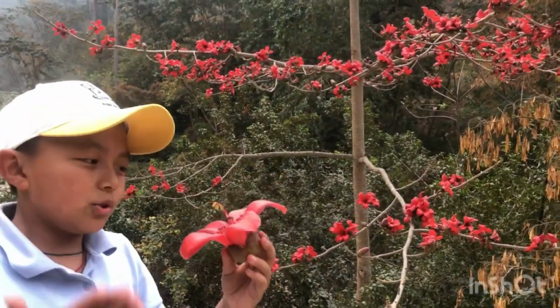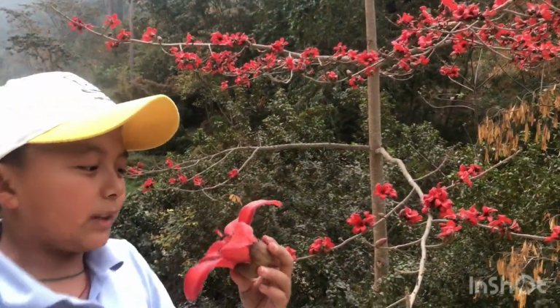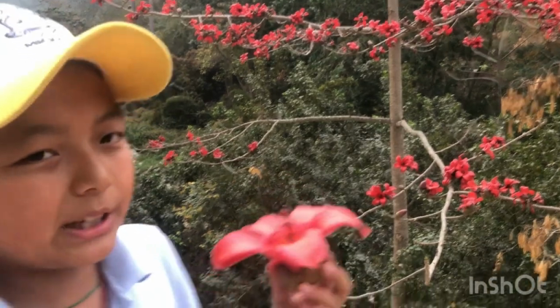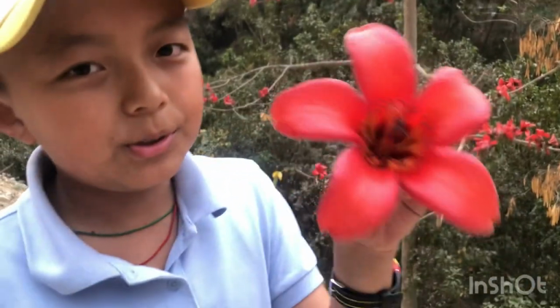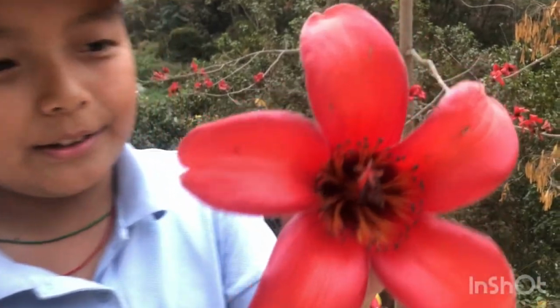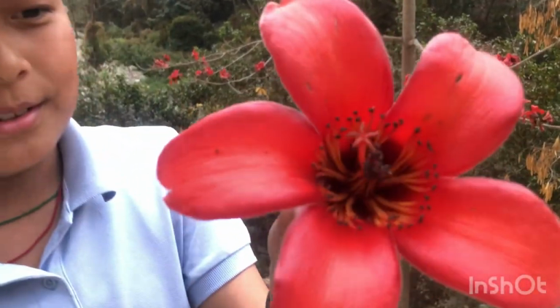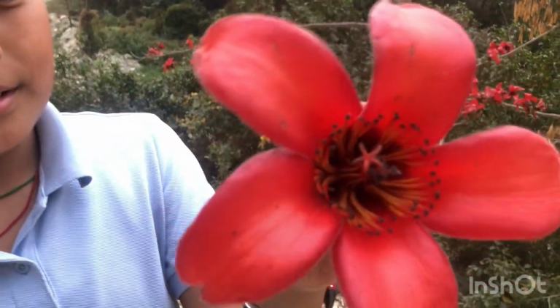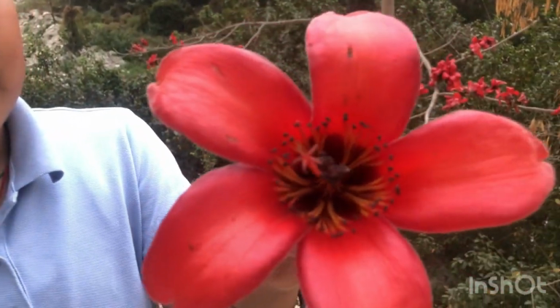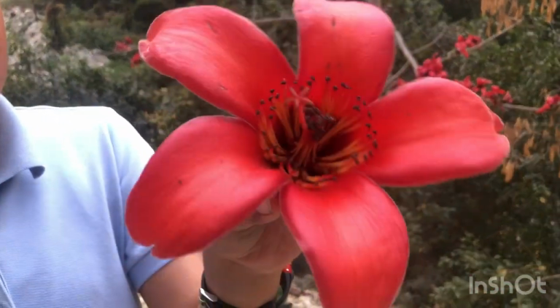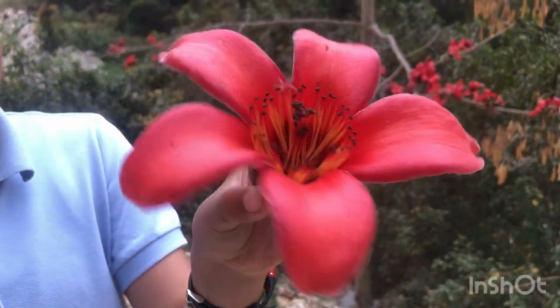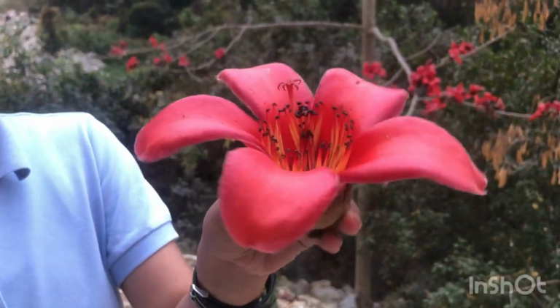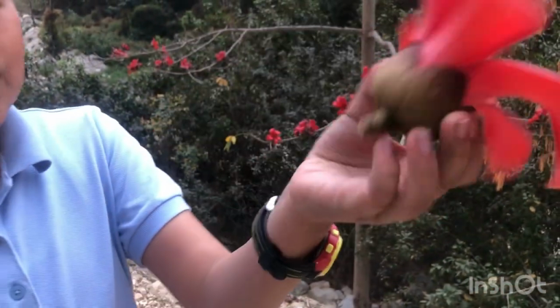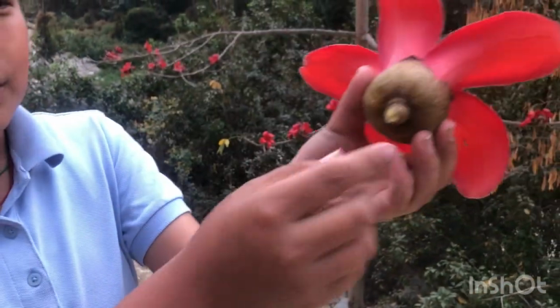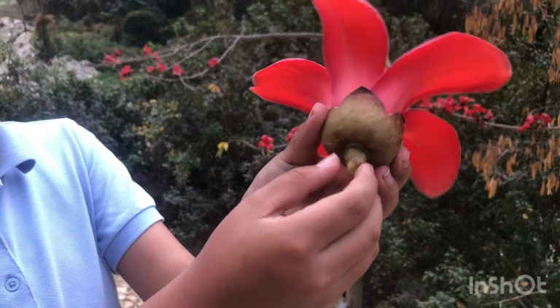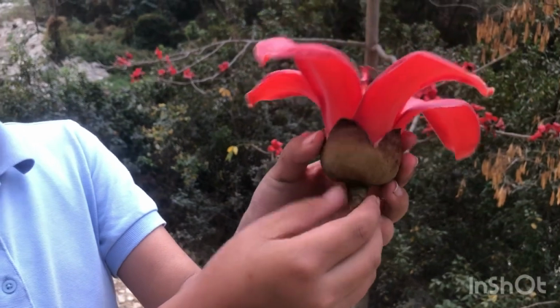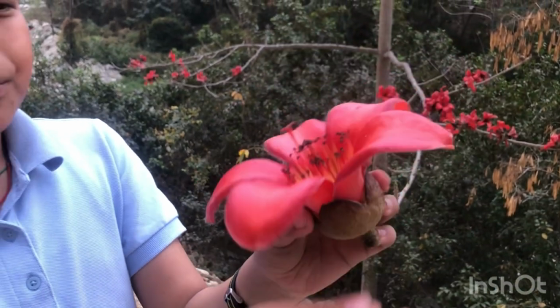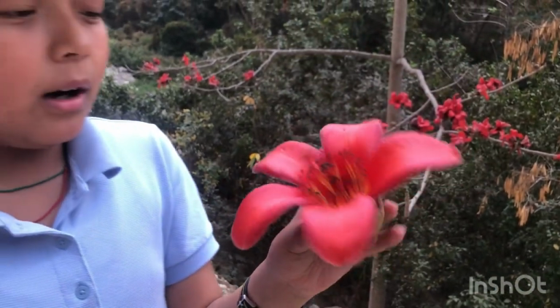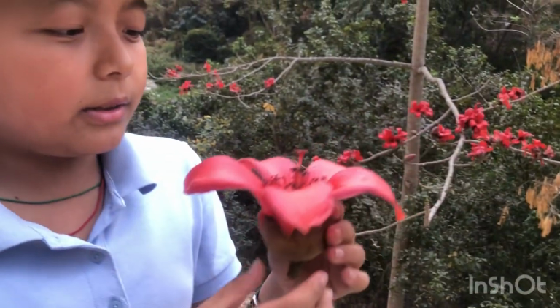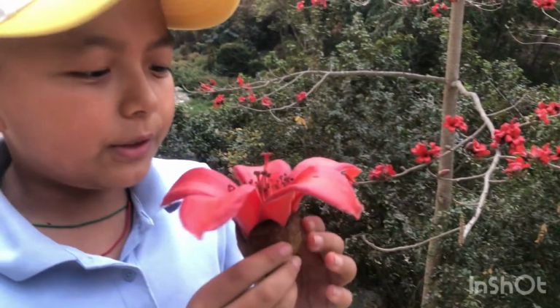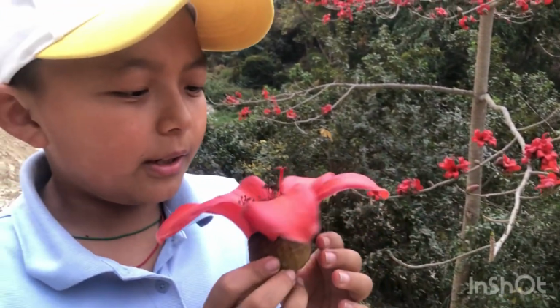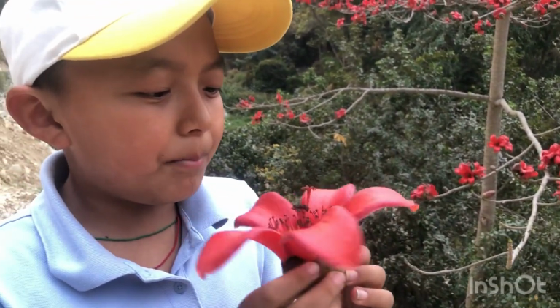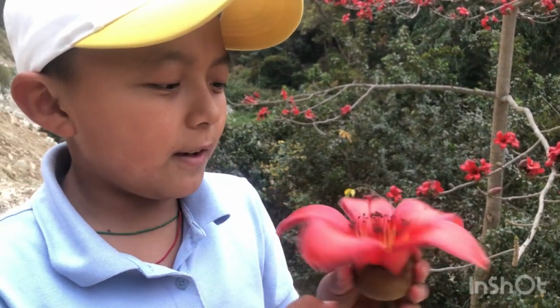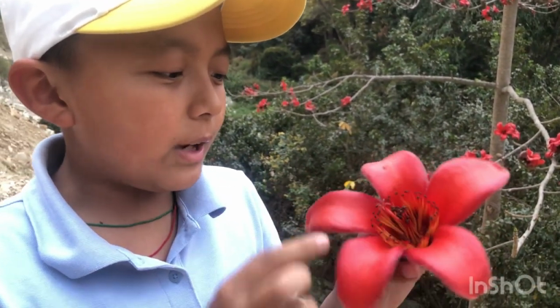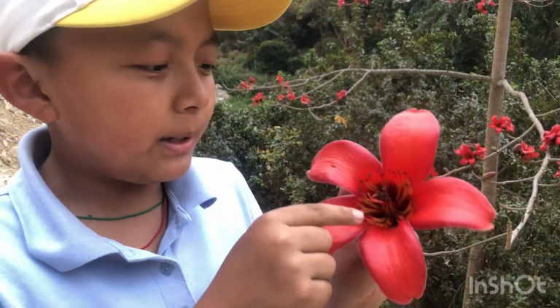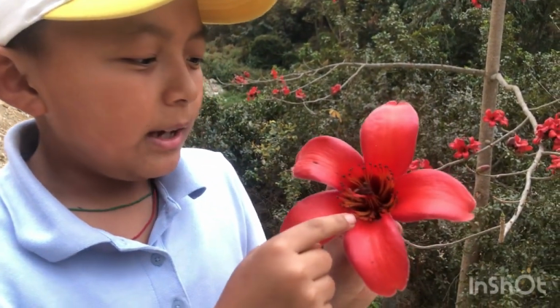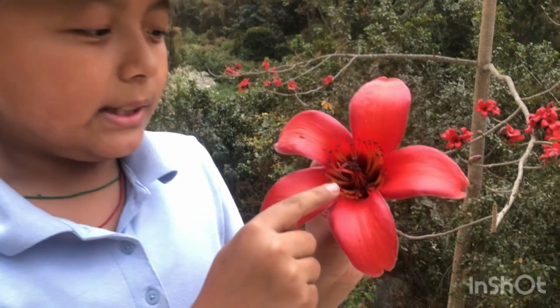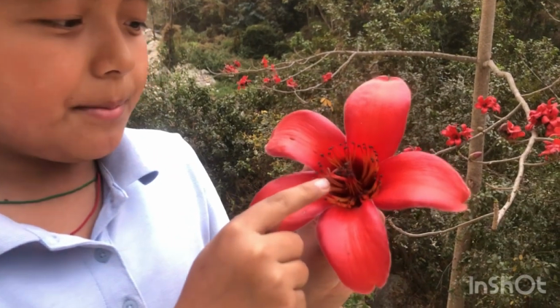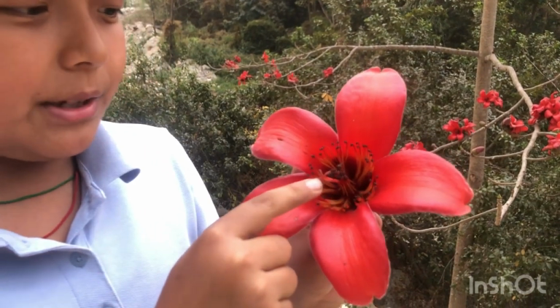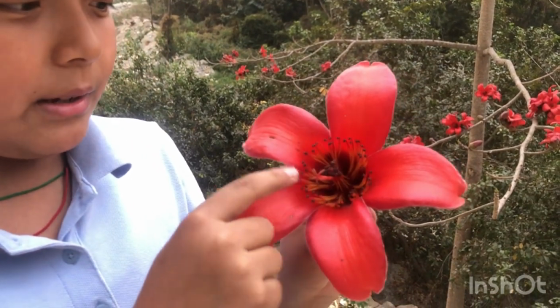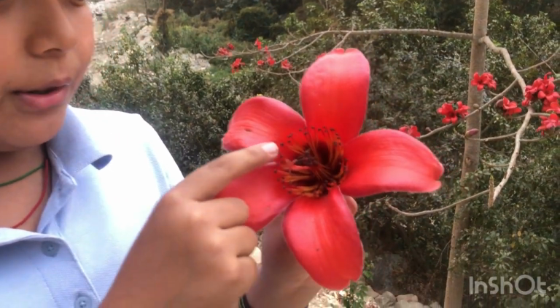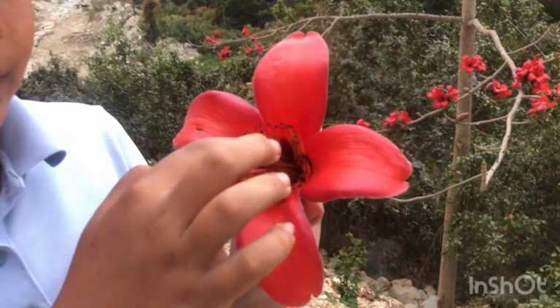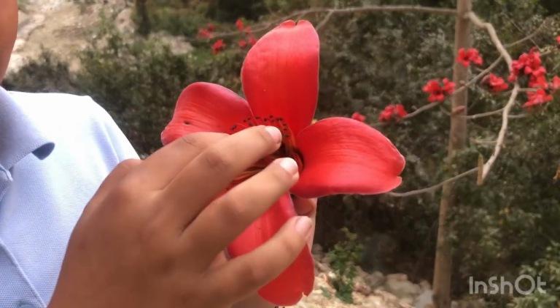If you want to know what the flower looks like up close, here it is — it looks really cool. This is what it looks like underneath. It's definitely a perfect flower because you can see the stigma right here and the anthers as well.